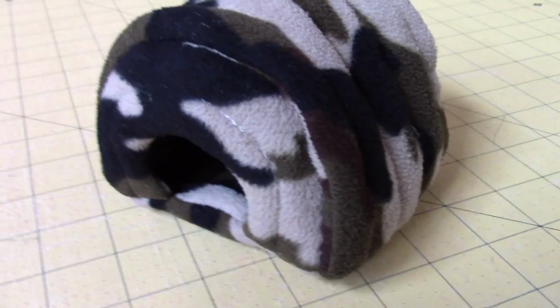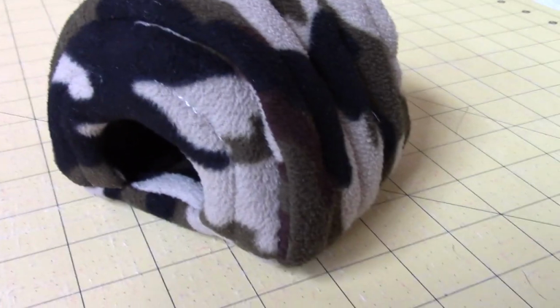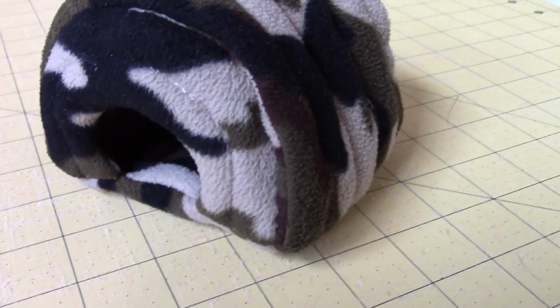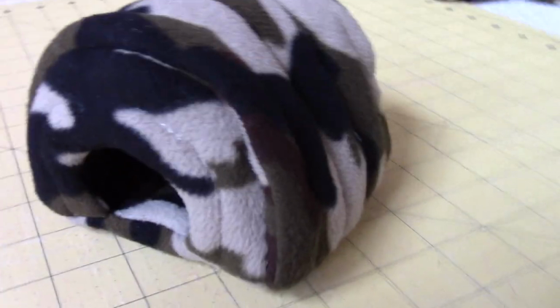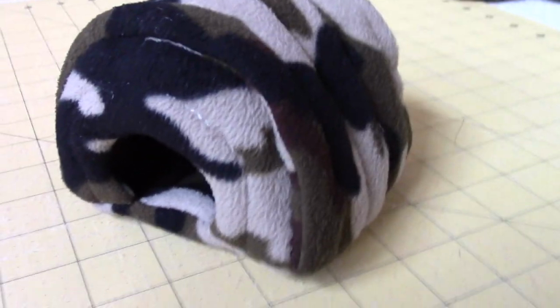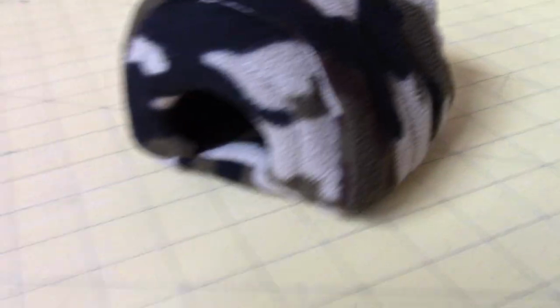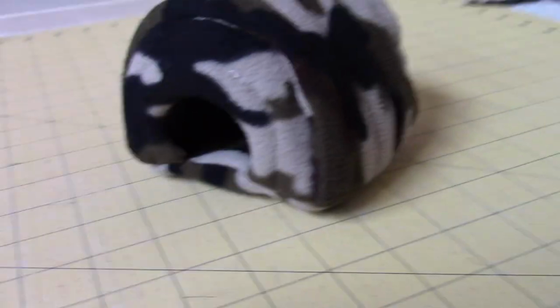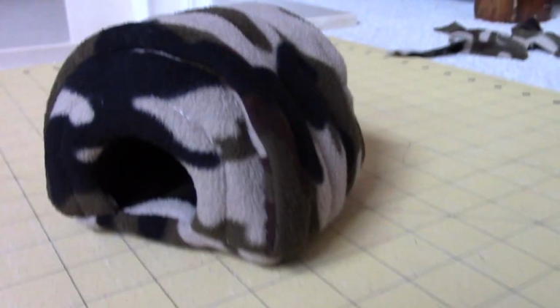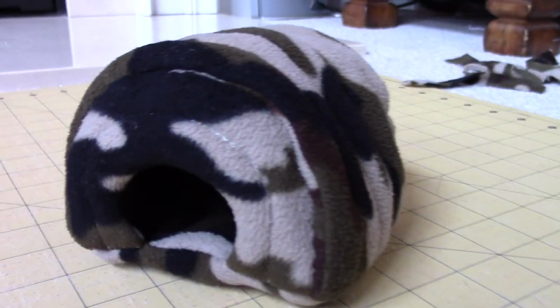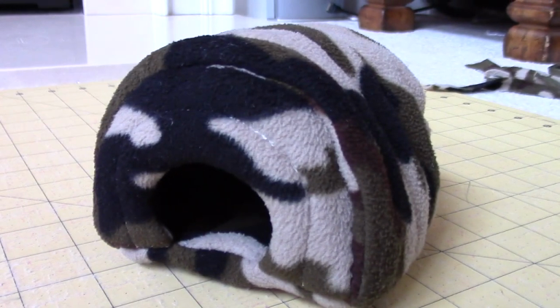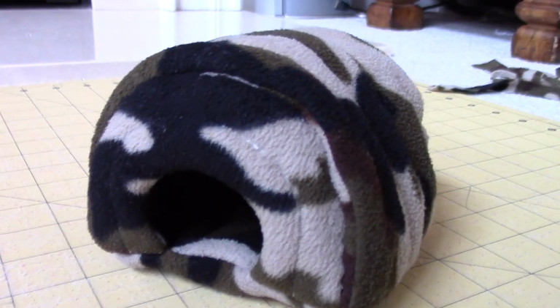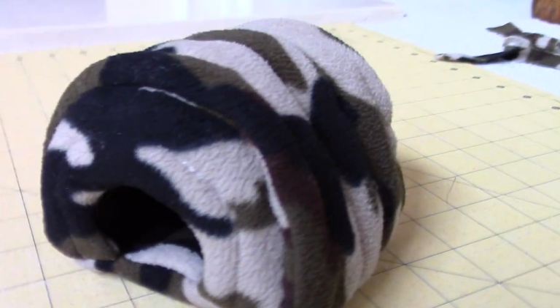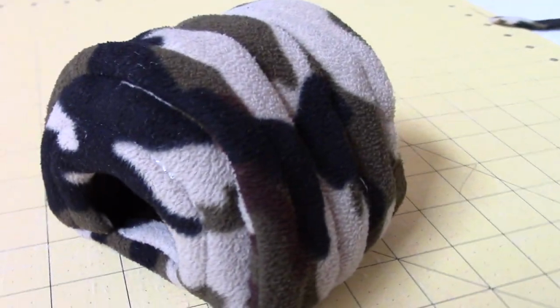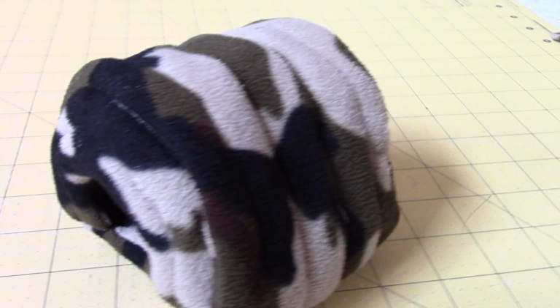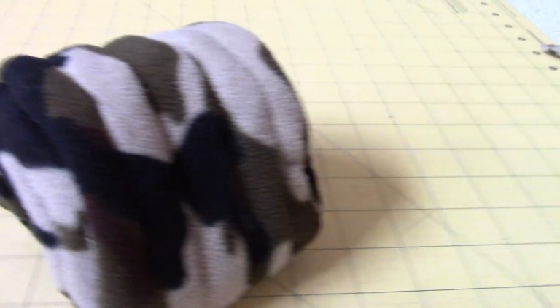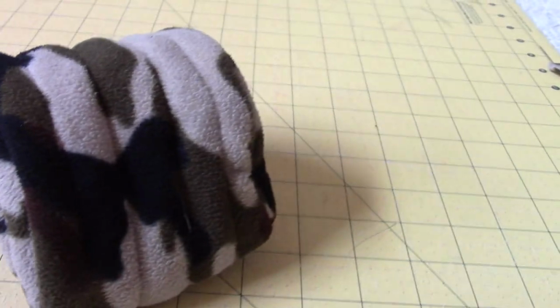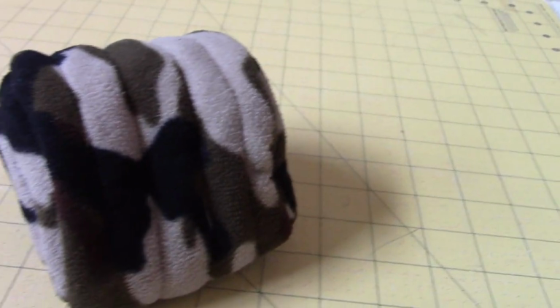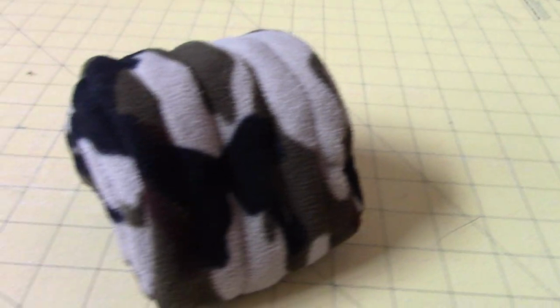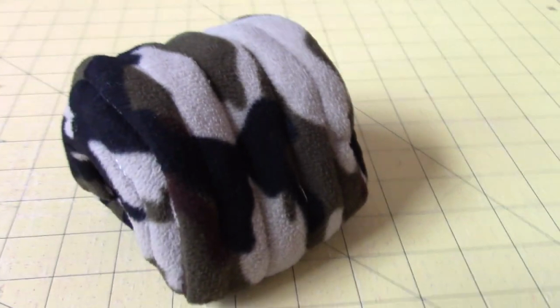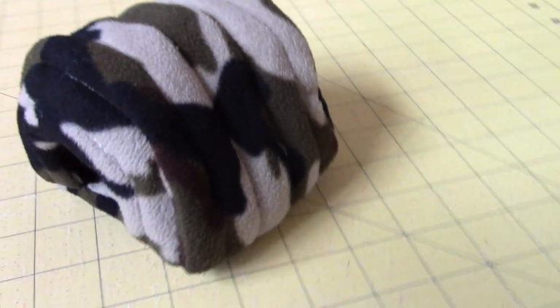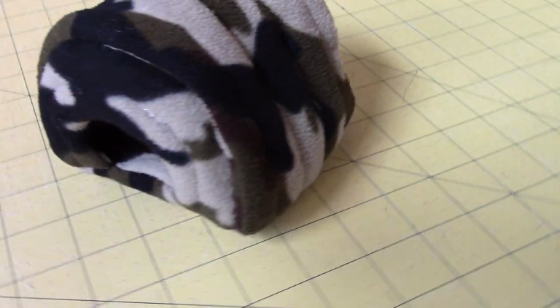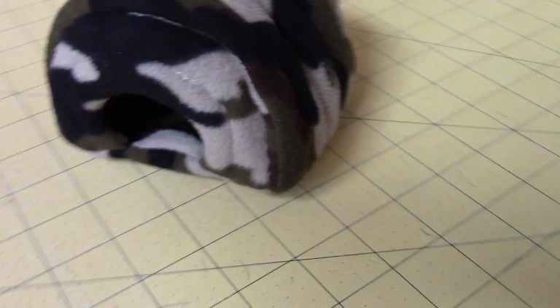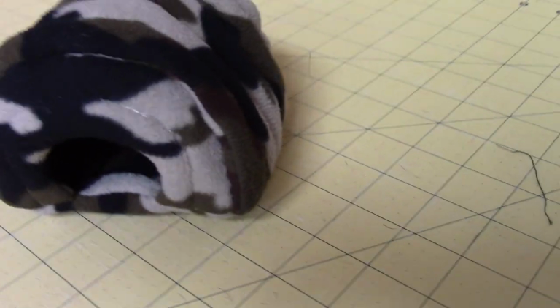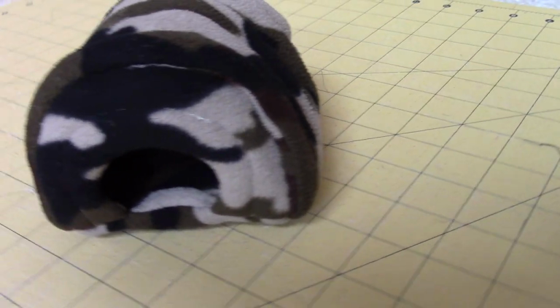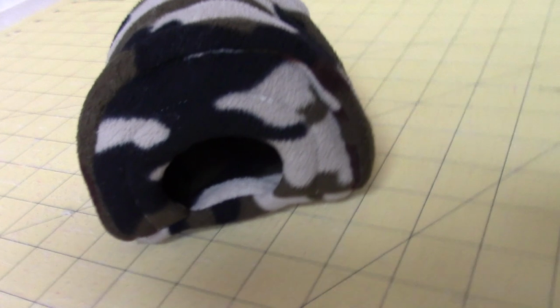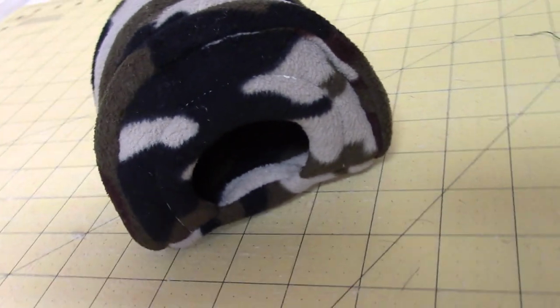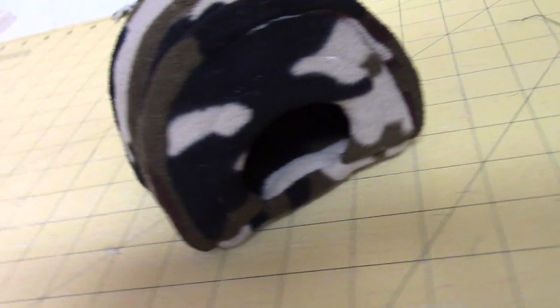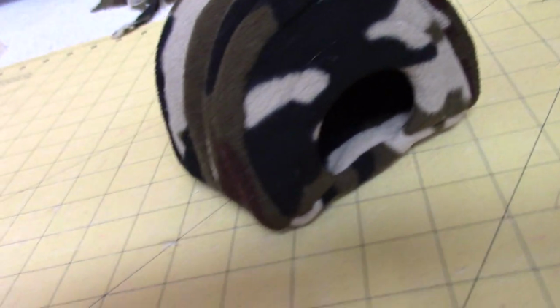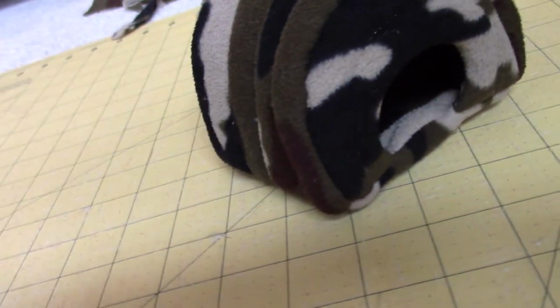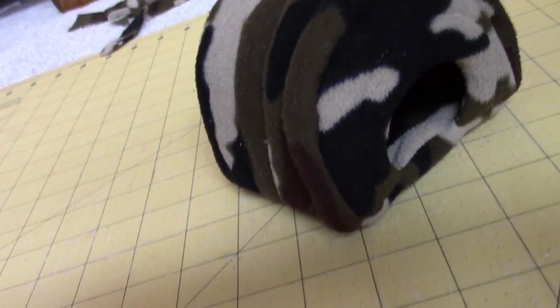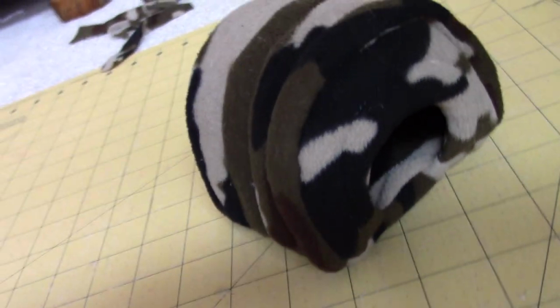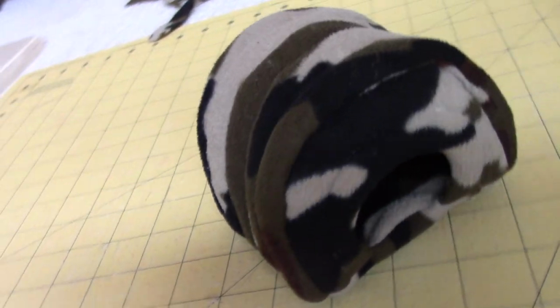So when I was done, I introduced it to Gimli by carefully setting it inside his cage. He immediately ran over and attacked it. Gimli is very territorial about his cage and he attacks everything — he used to attack the water bottles when I changed his water in the morning.